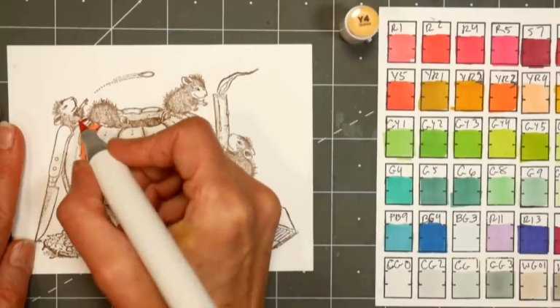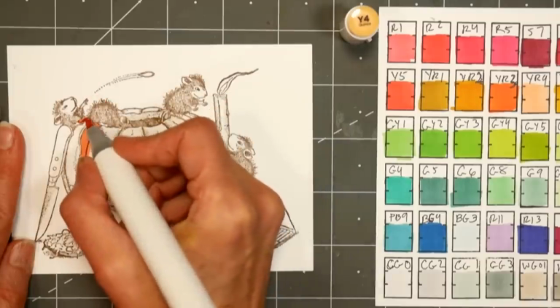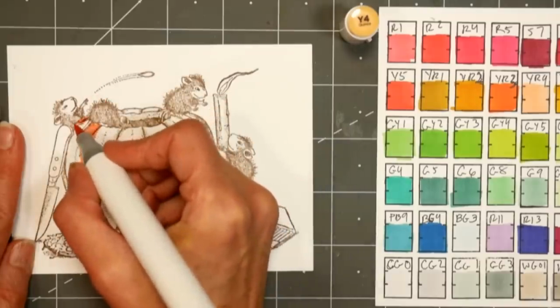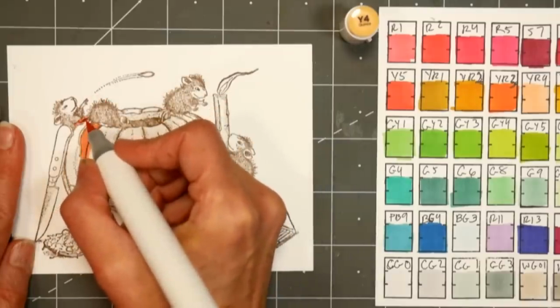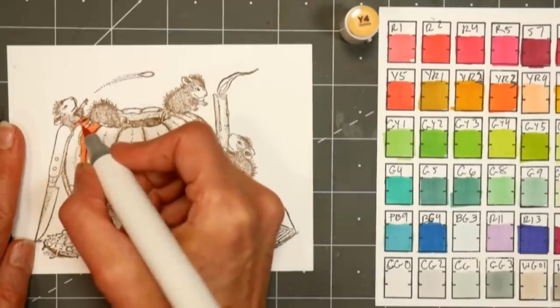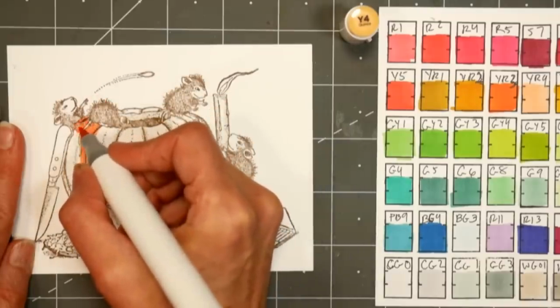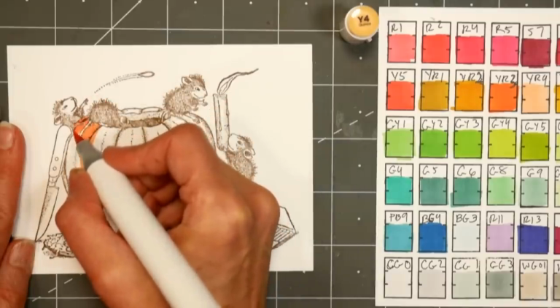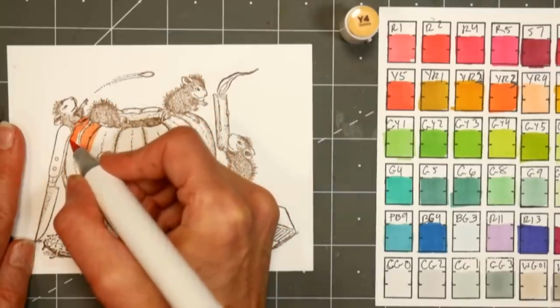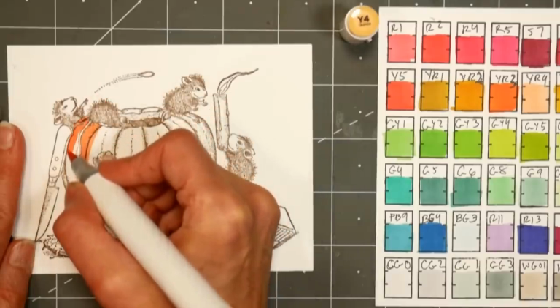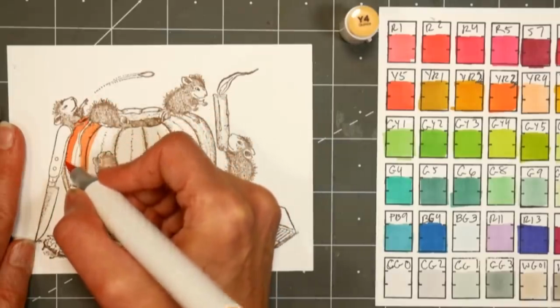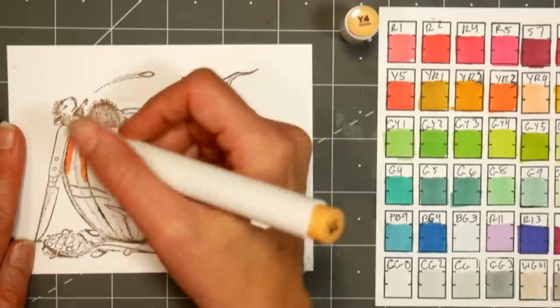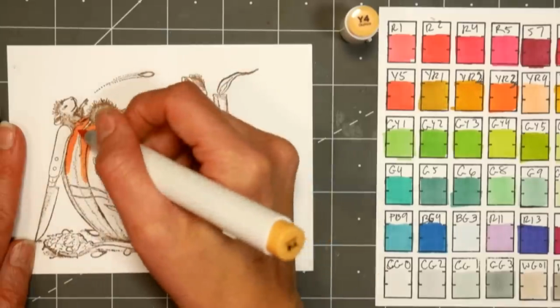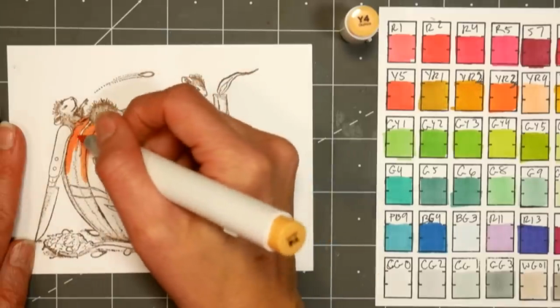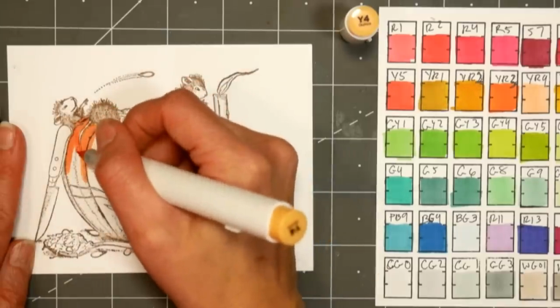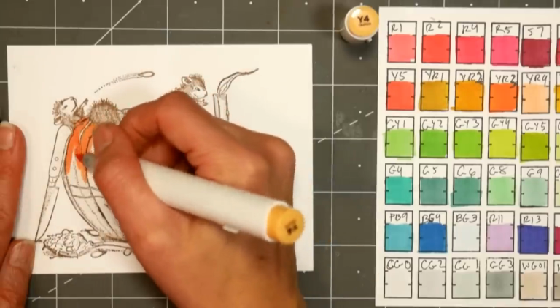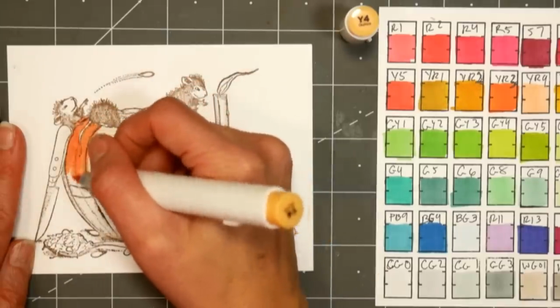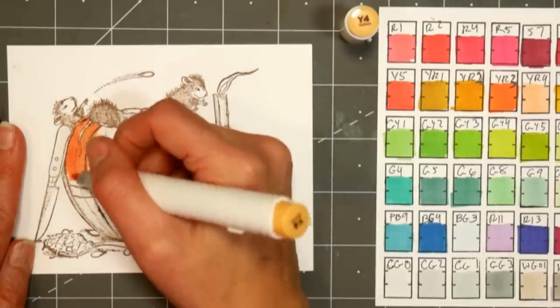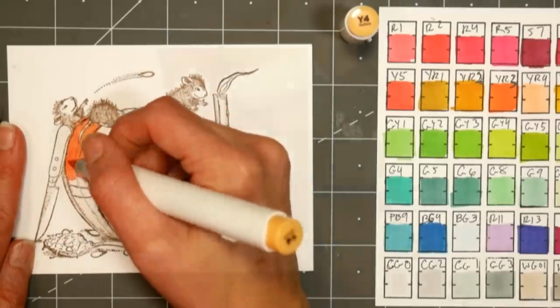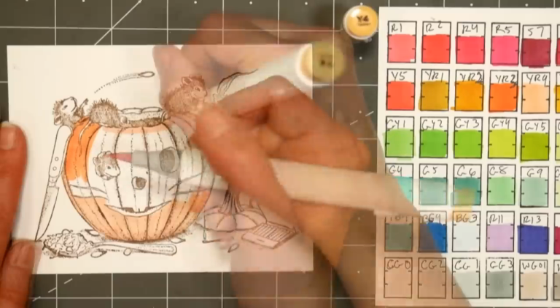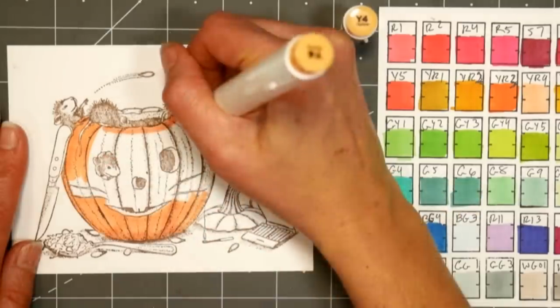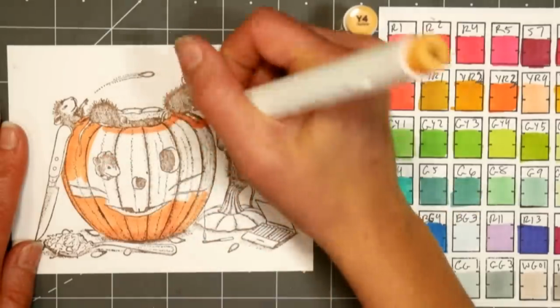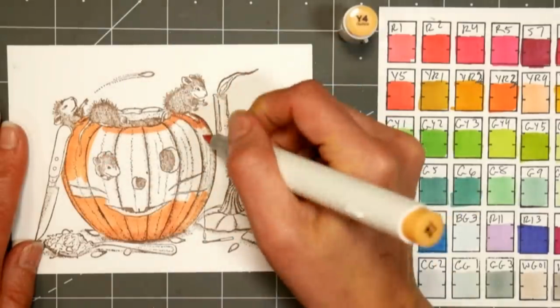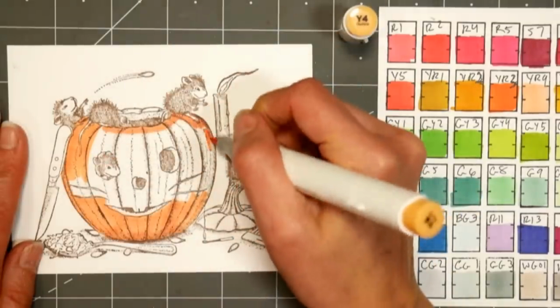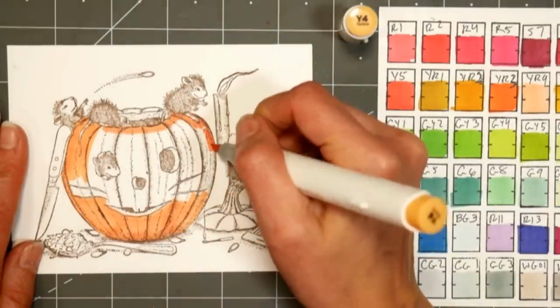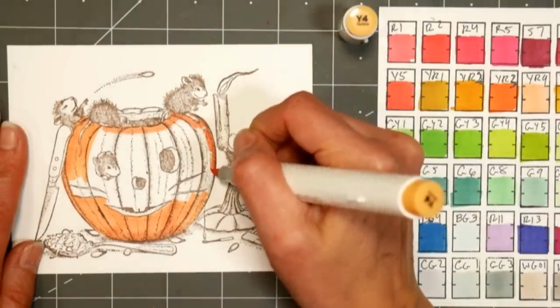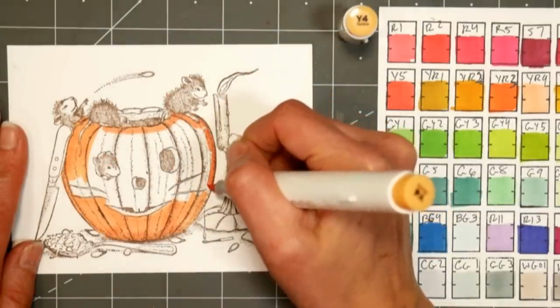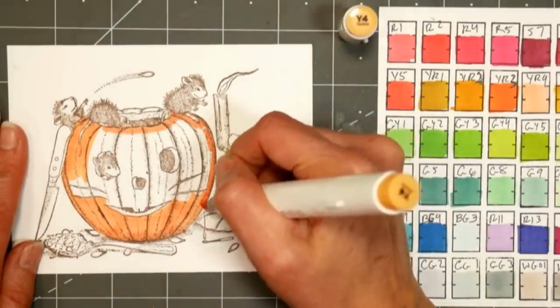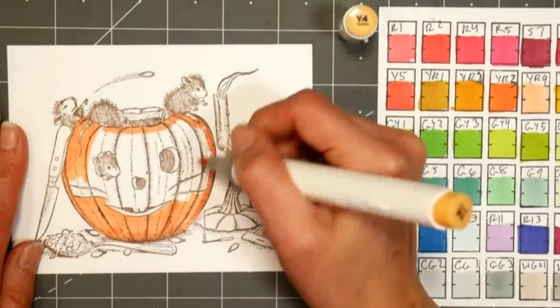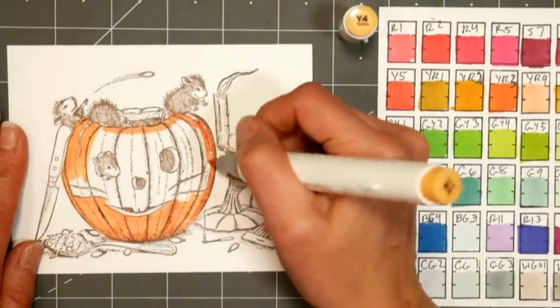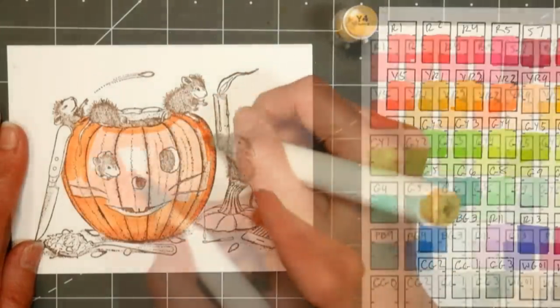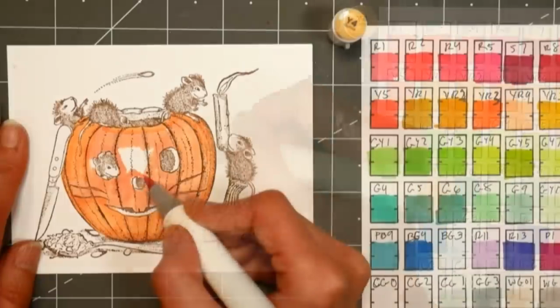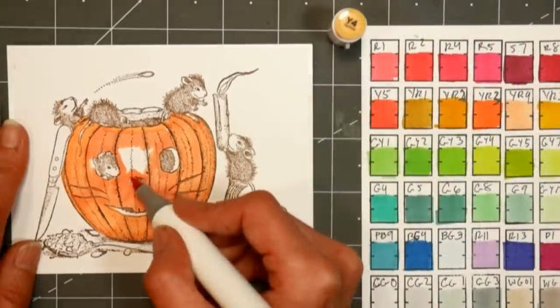I'm using the Ohuhu brush tip markers, the new 72 set. I'll link that down below, it just went live. The 48 set they came out with a couple months ago sold out within hours, so if you did want these markers I would suggest checking them out sooner rather than later.